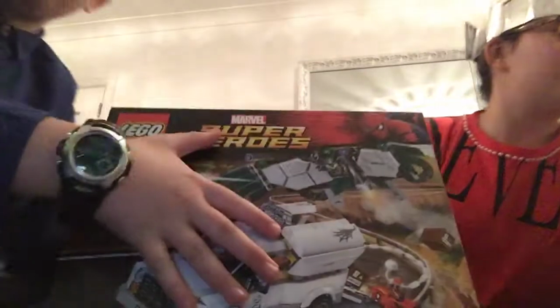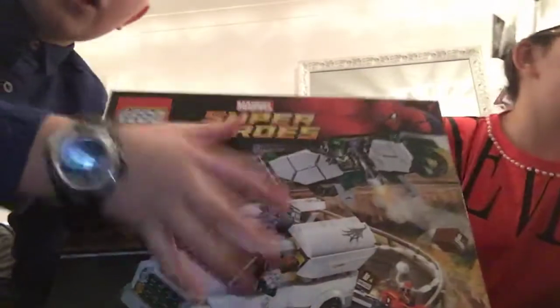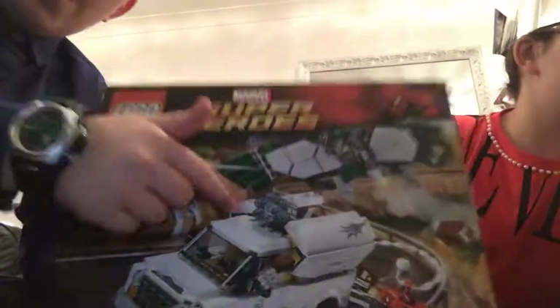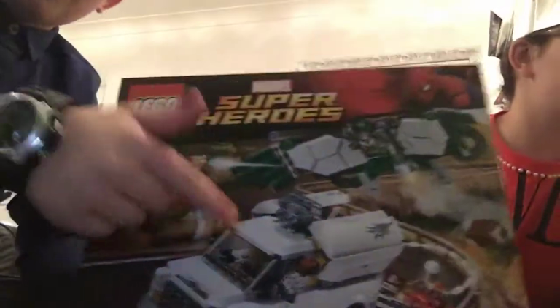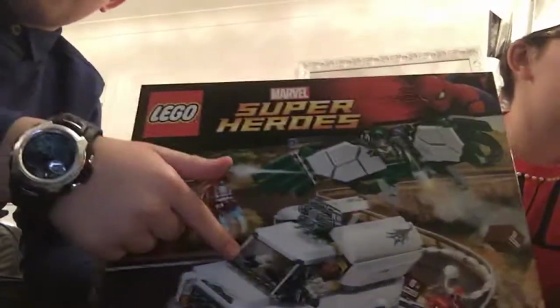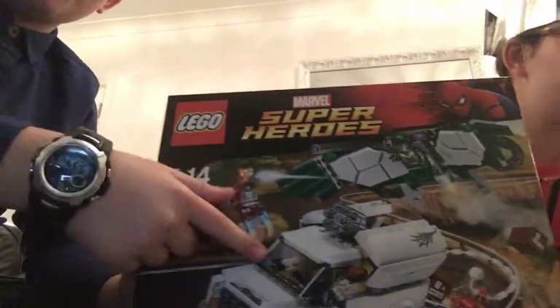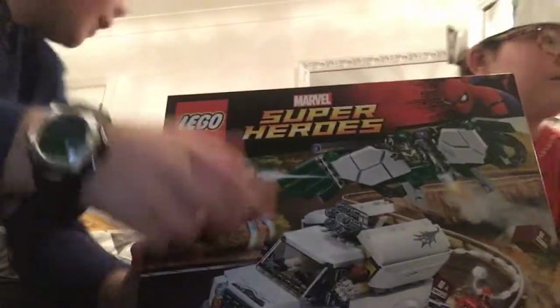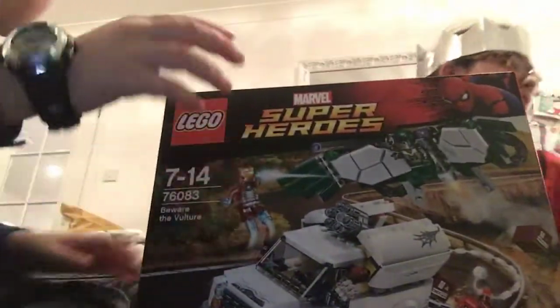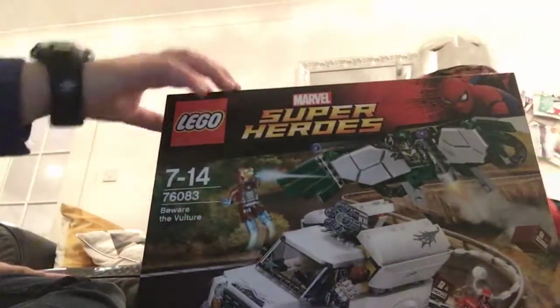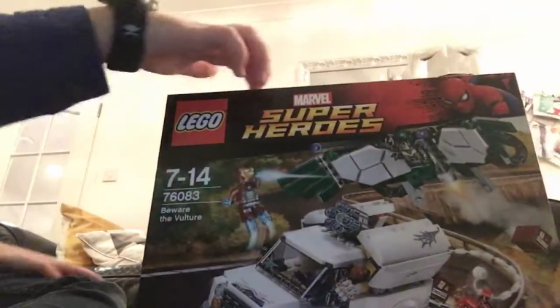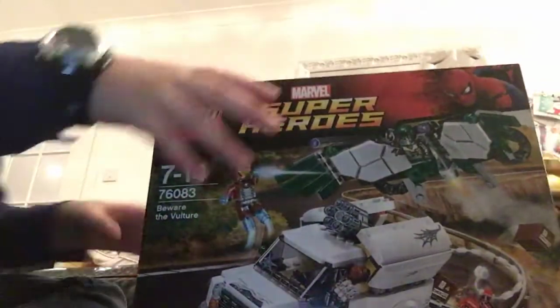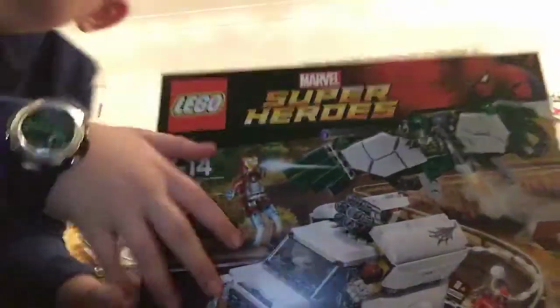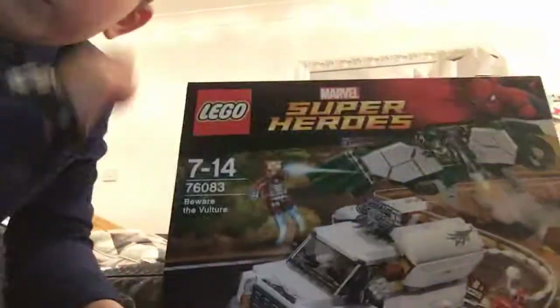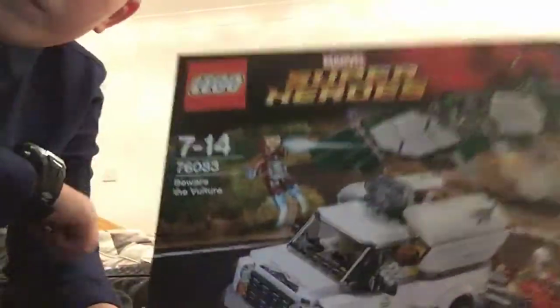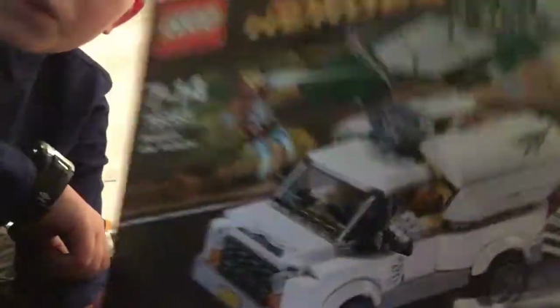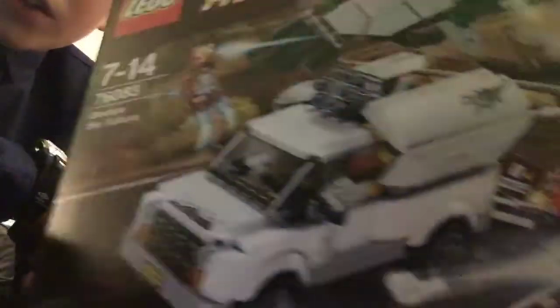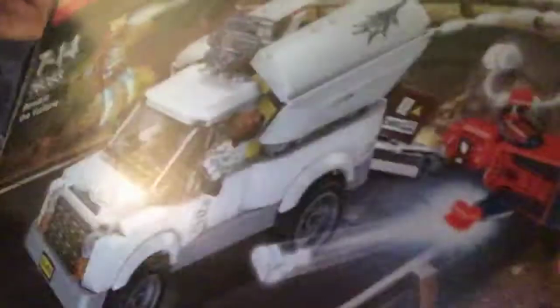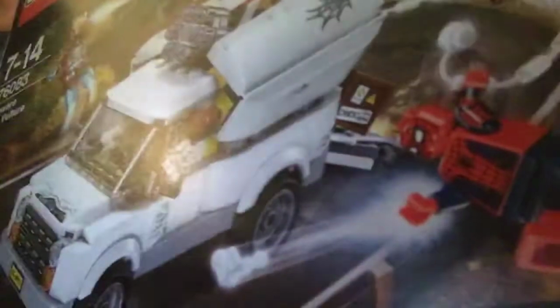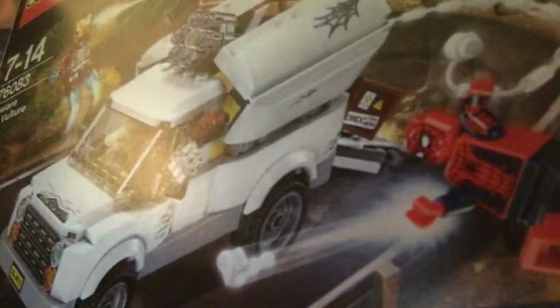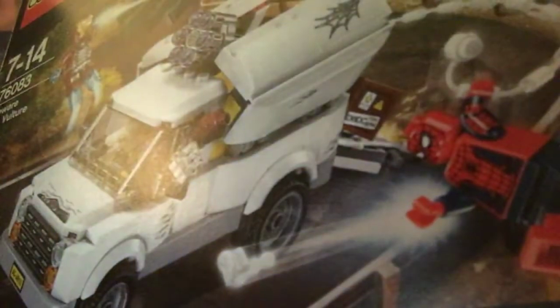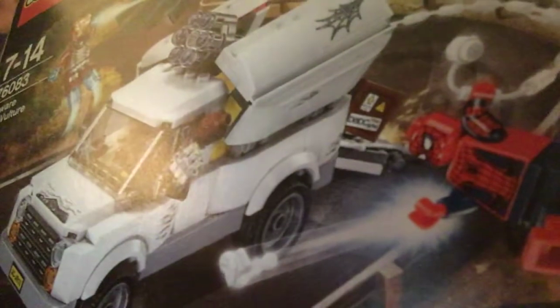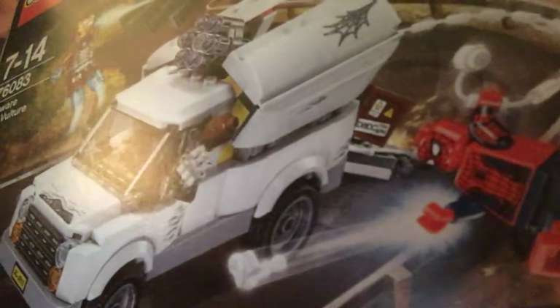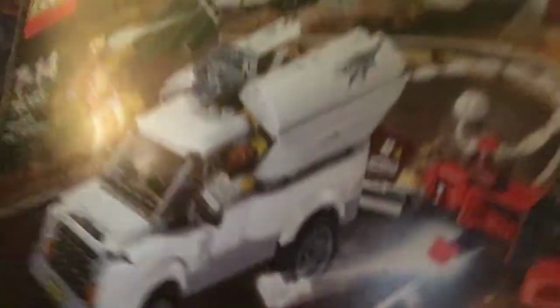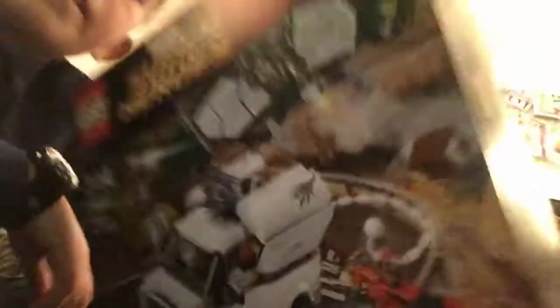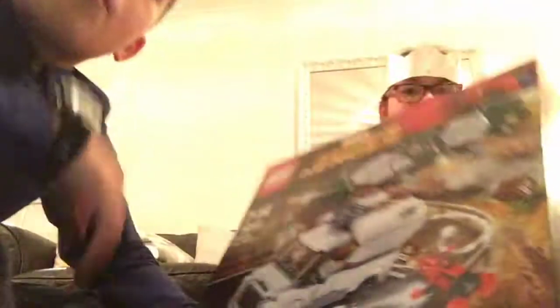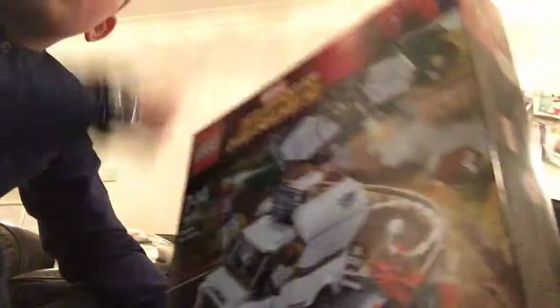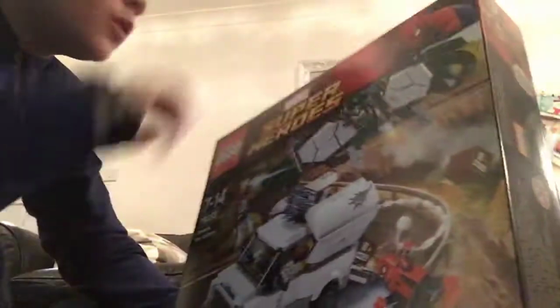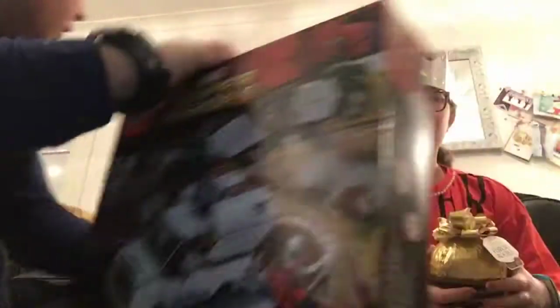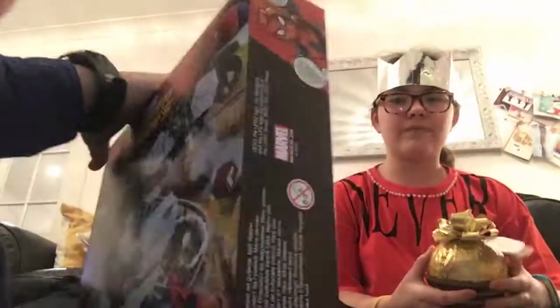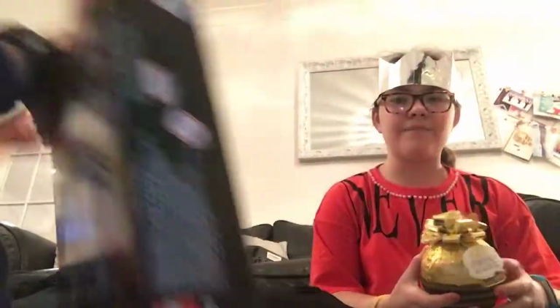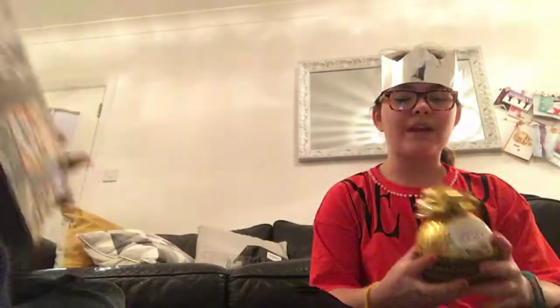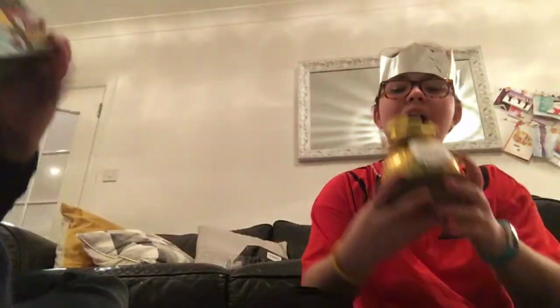Next I got a Spiderman logo set and I got a dart board — we're going to be playing that.